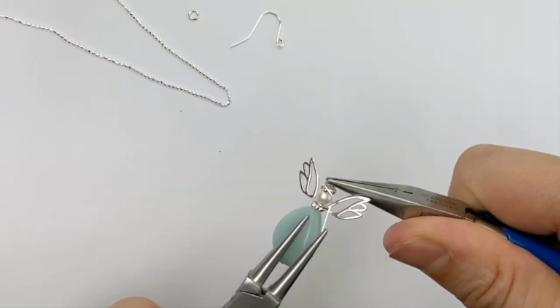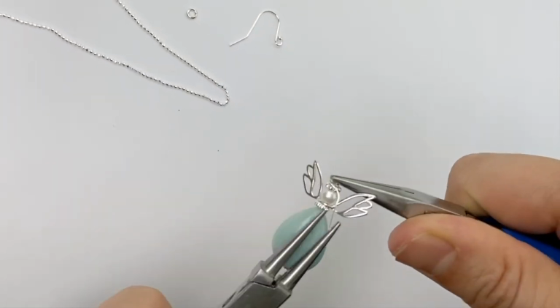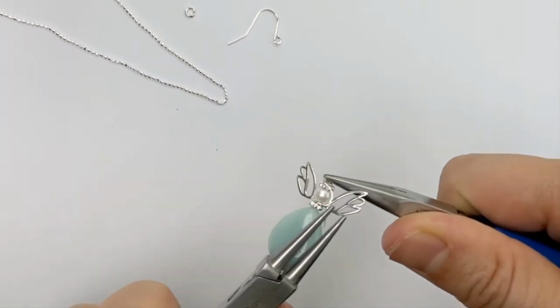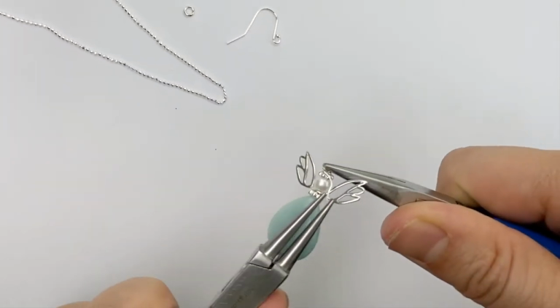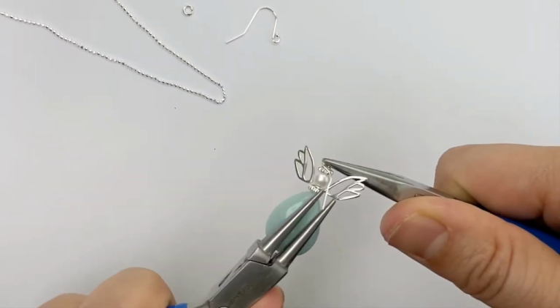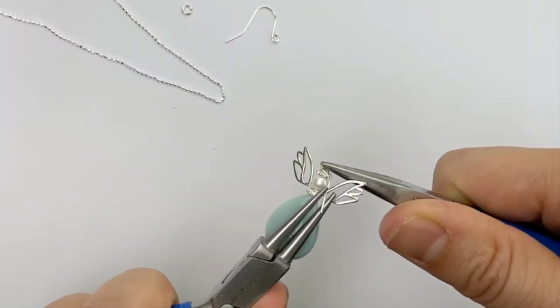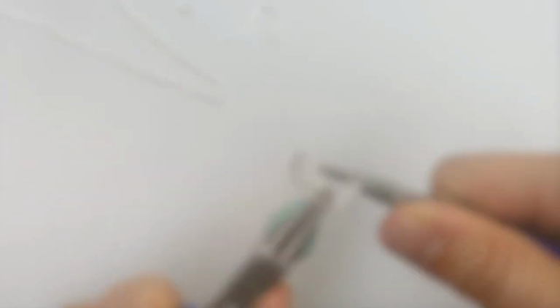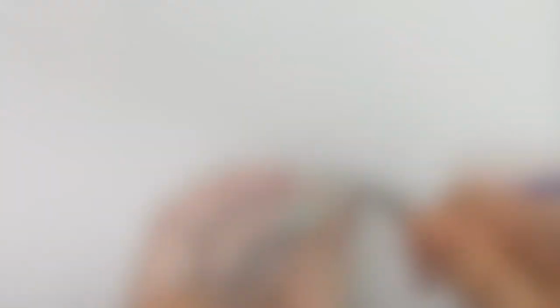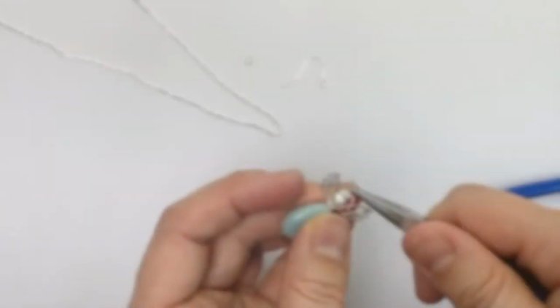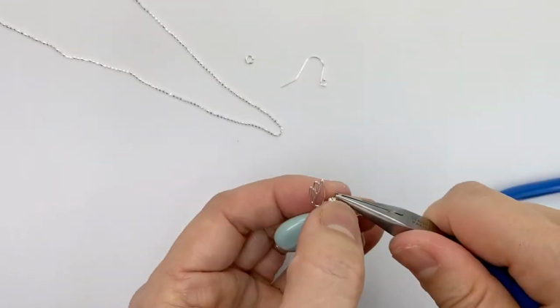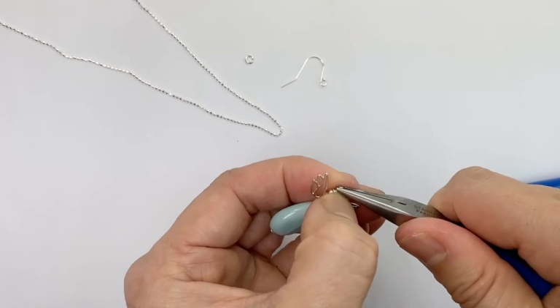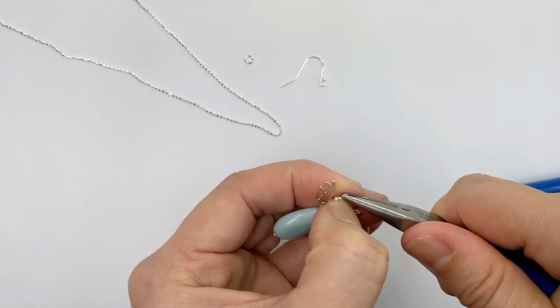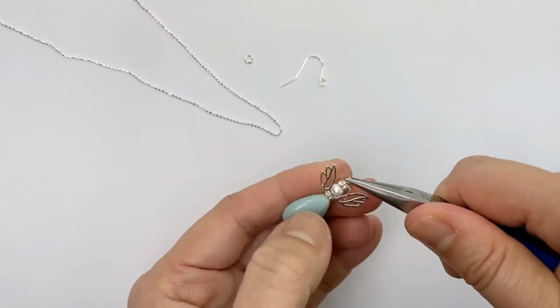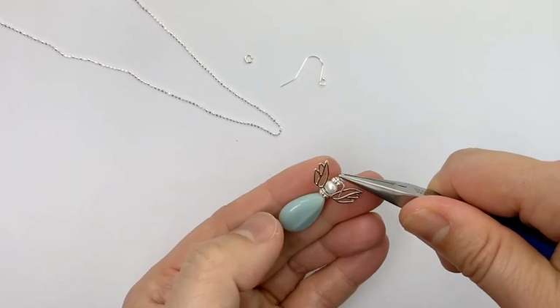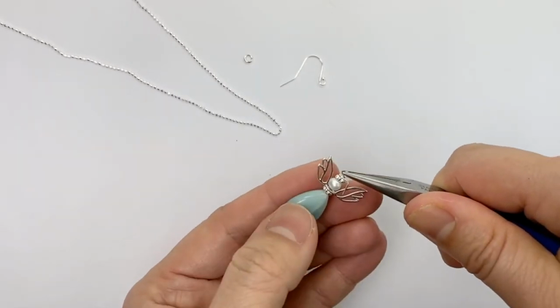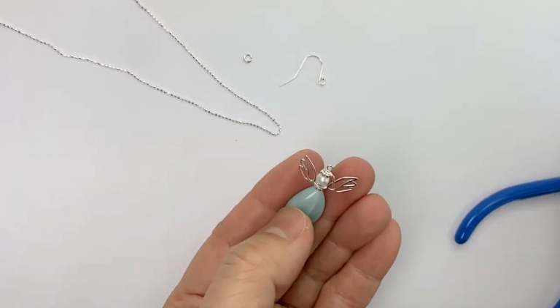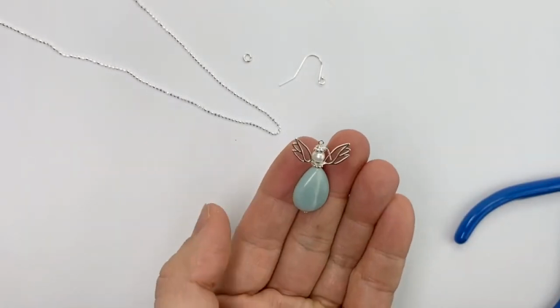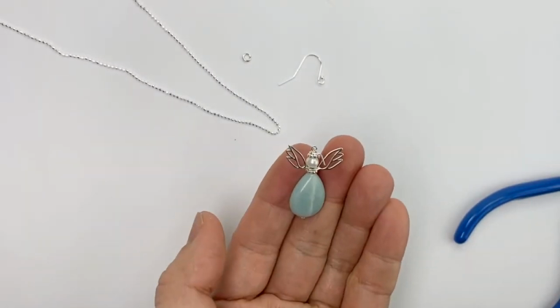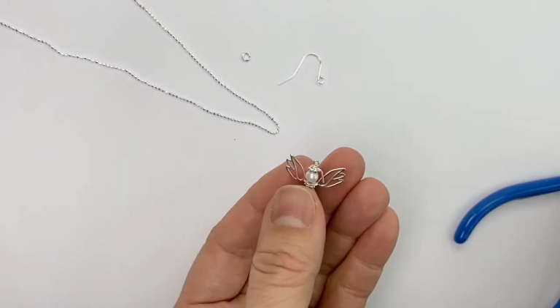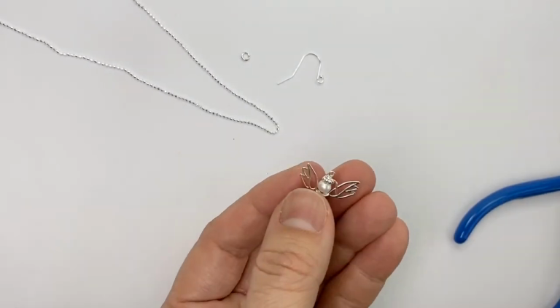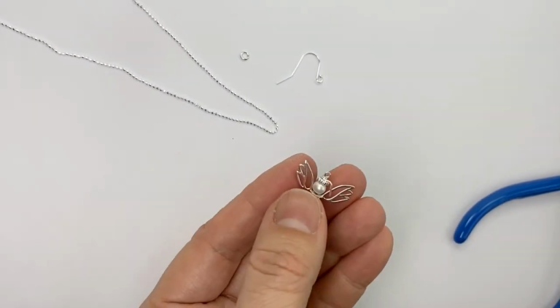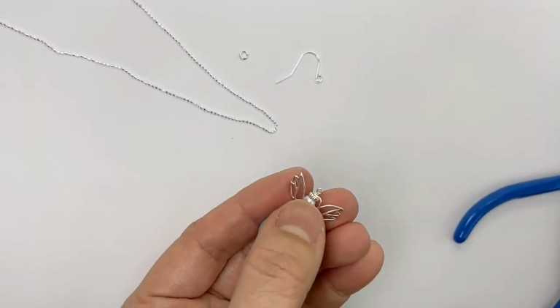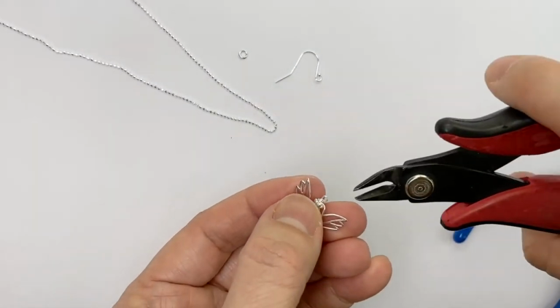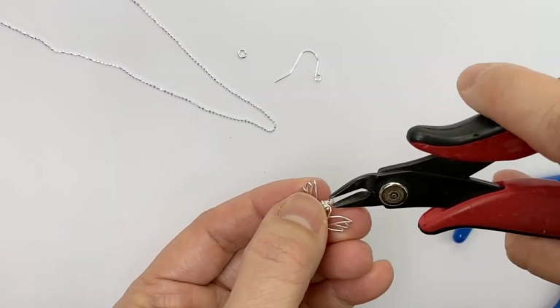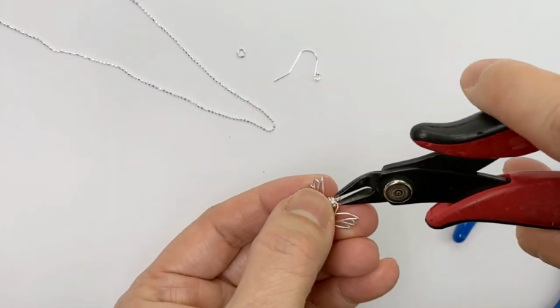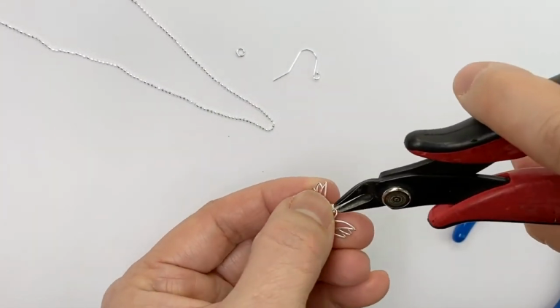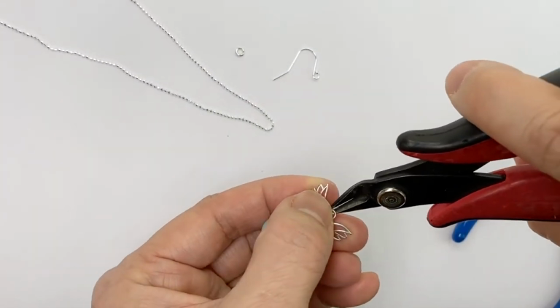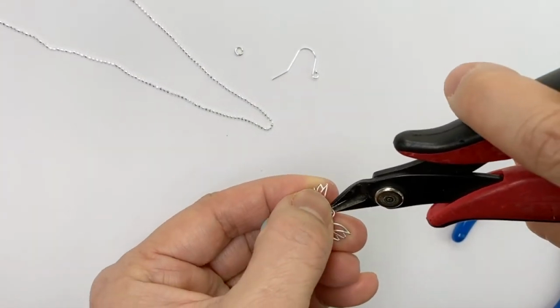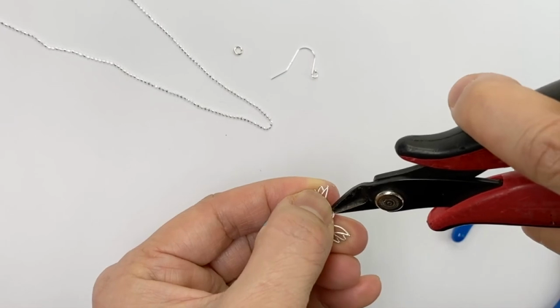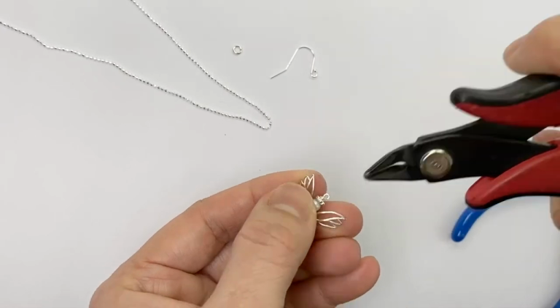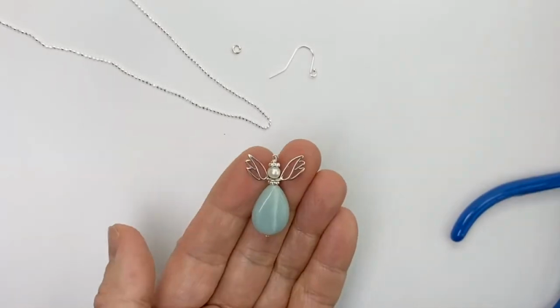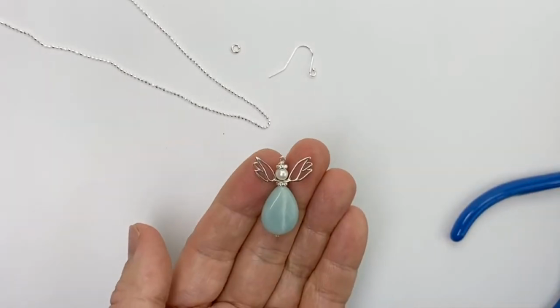Sometimes it helps to have a second pair of pliers like this. Make sure that it is tight in the way I want it. I keep pushing the wings around until it's done.